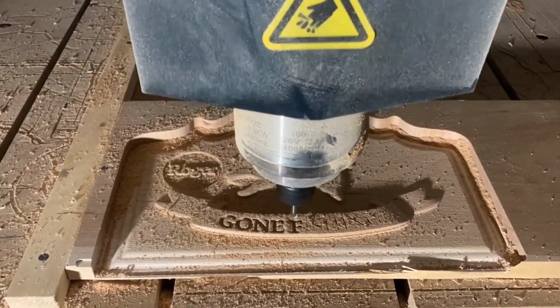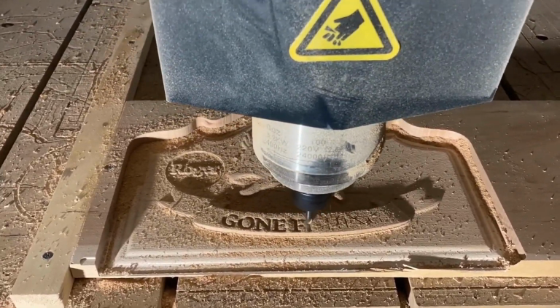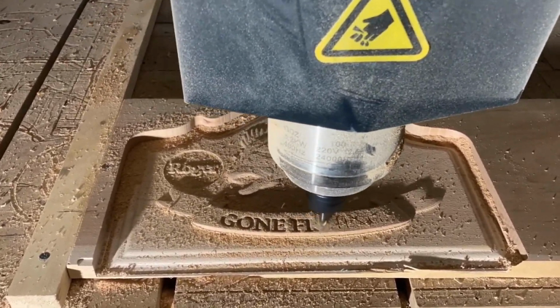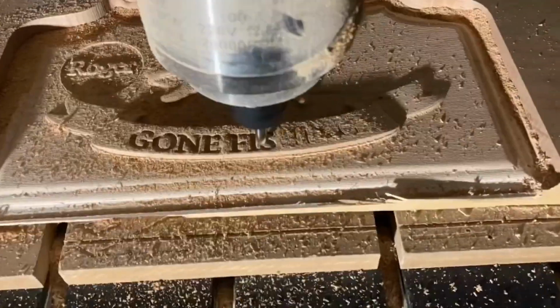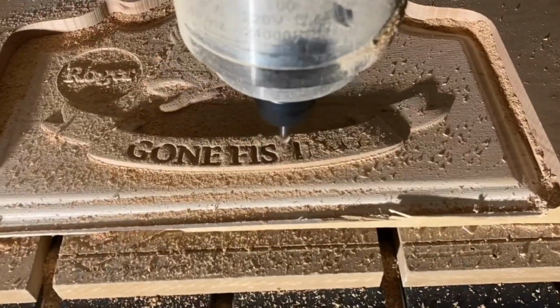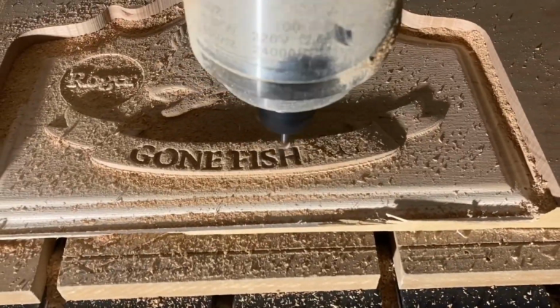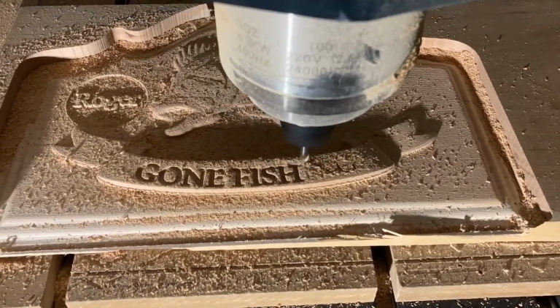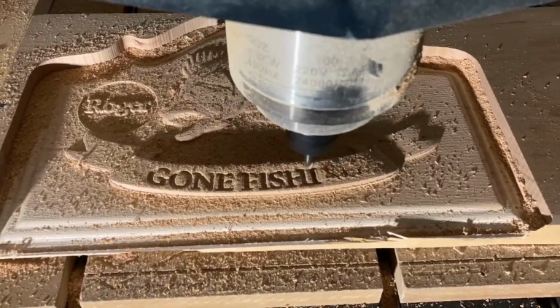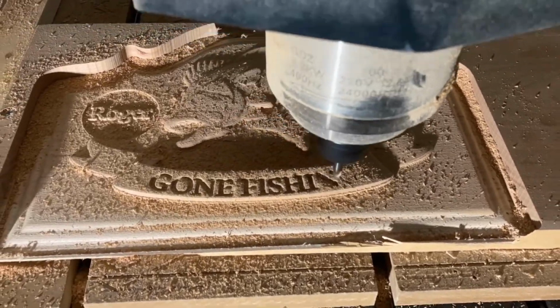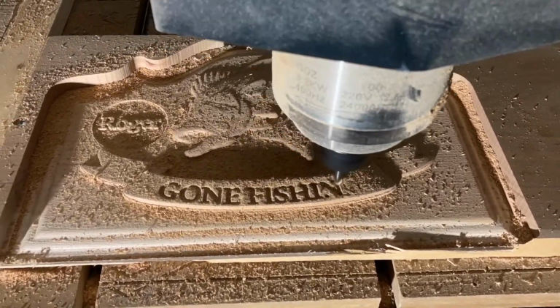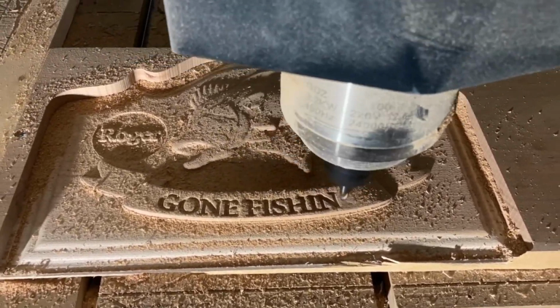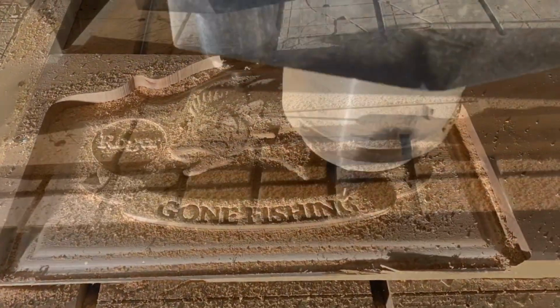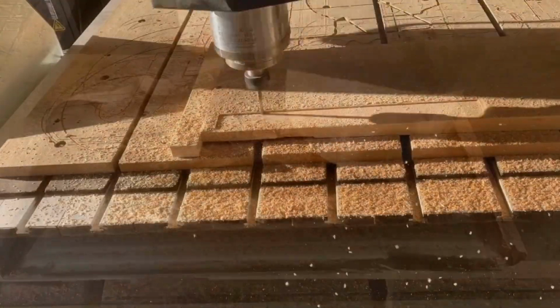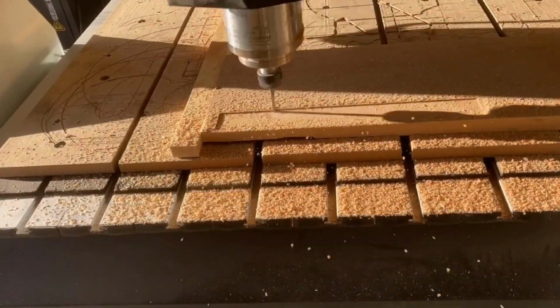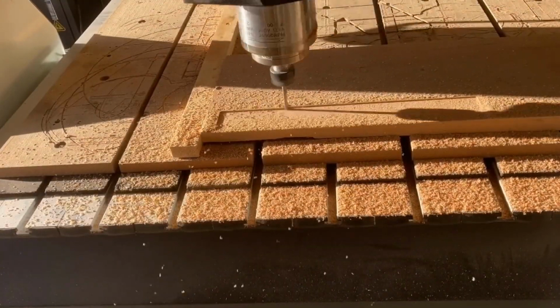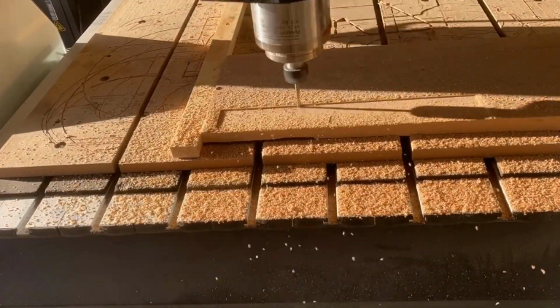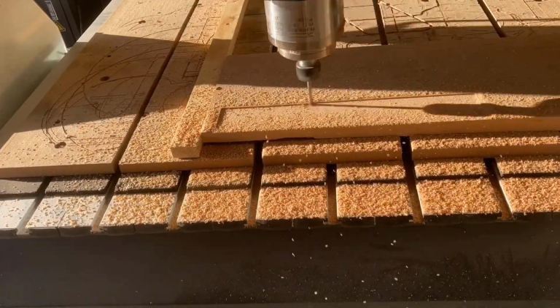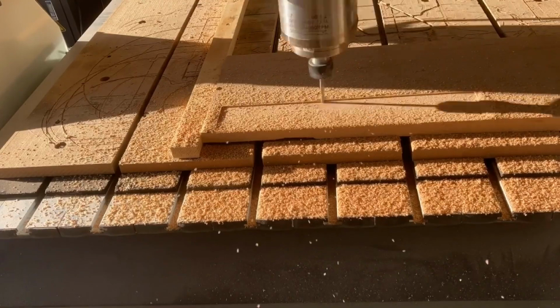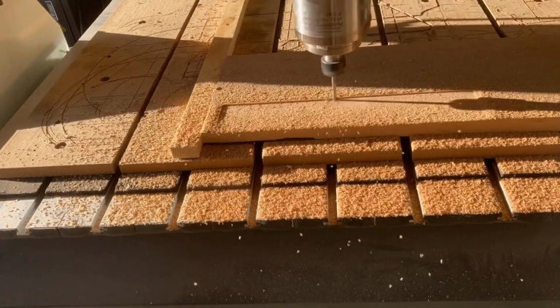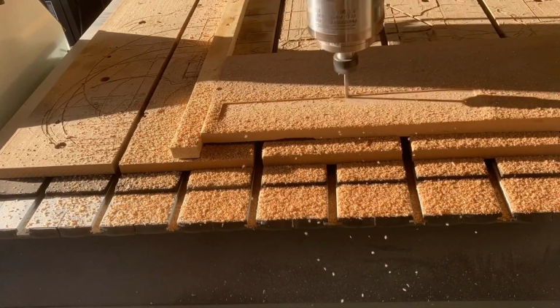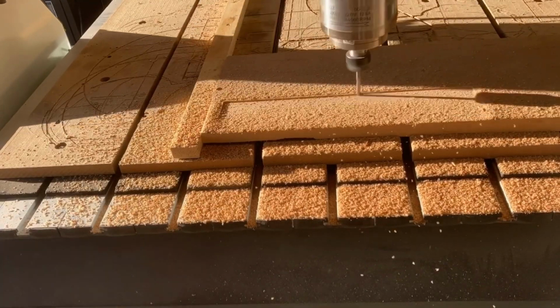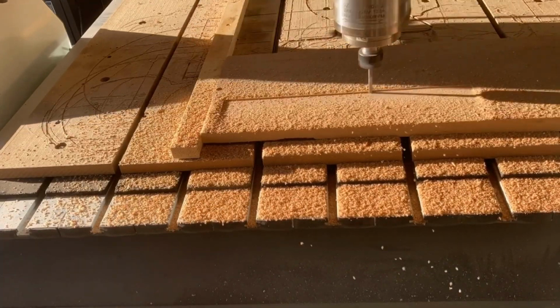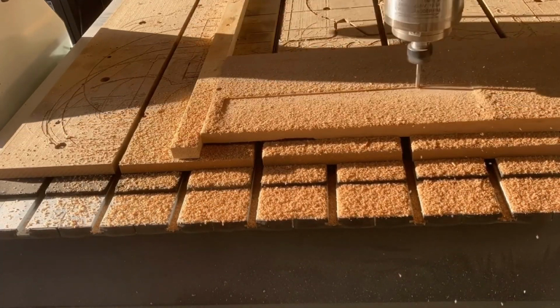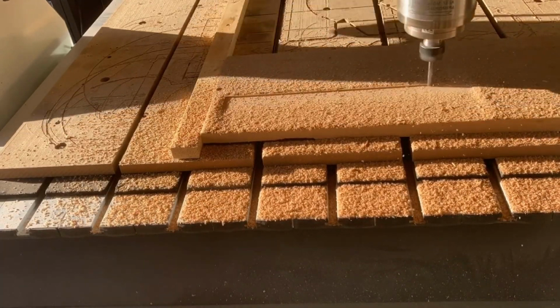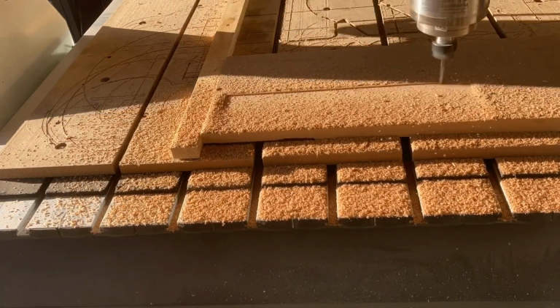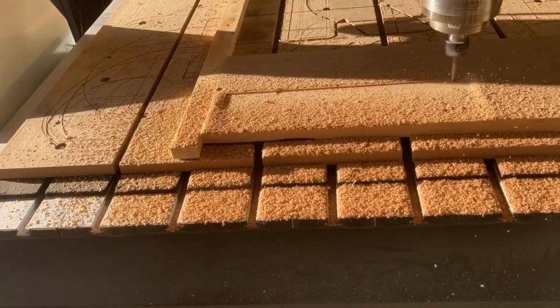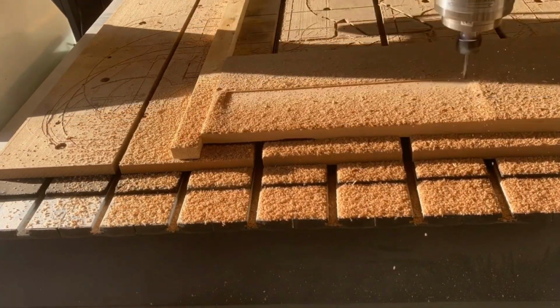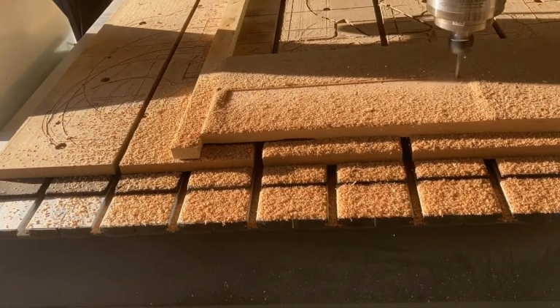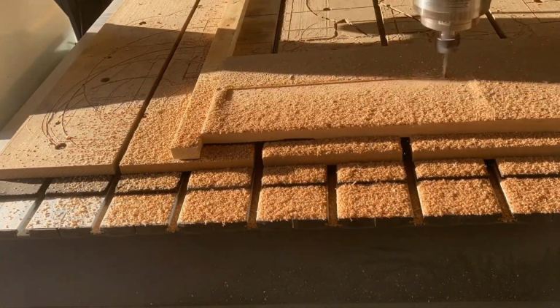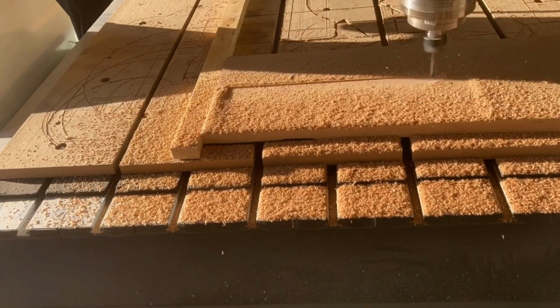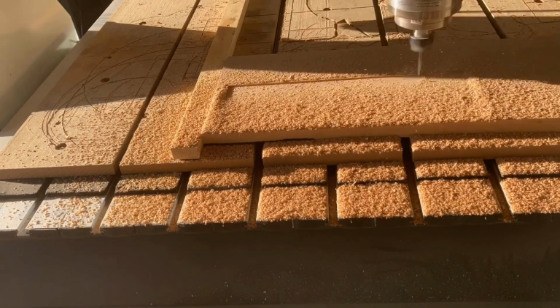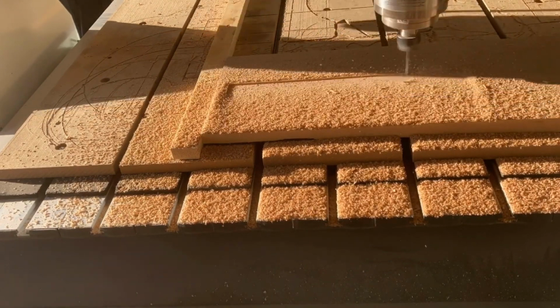Five or six flute end mills are best for hard materials, while seven or eight flute end mills are best for finishing operations. Of course, there are other factors to consider when selecting an end mill.